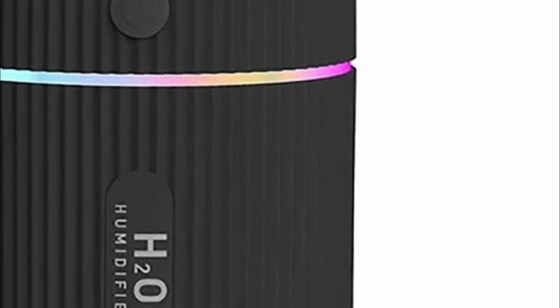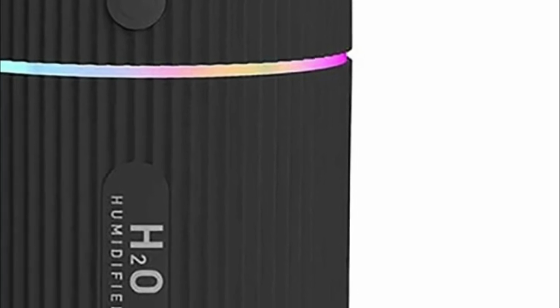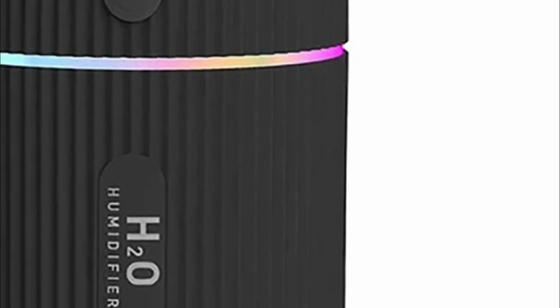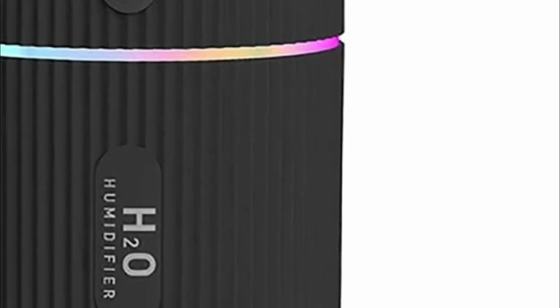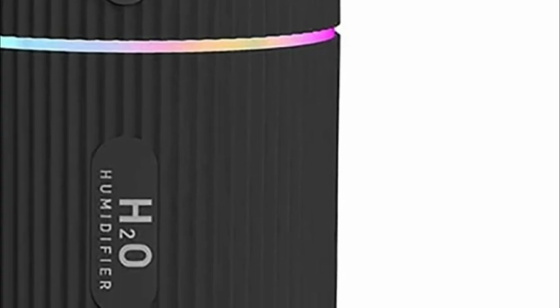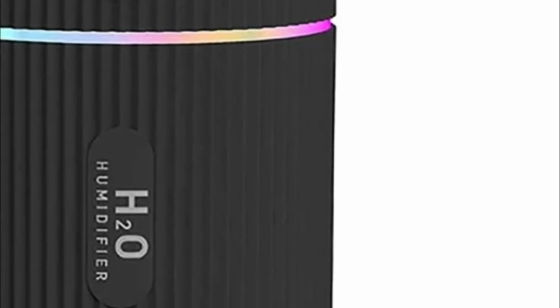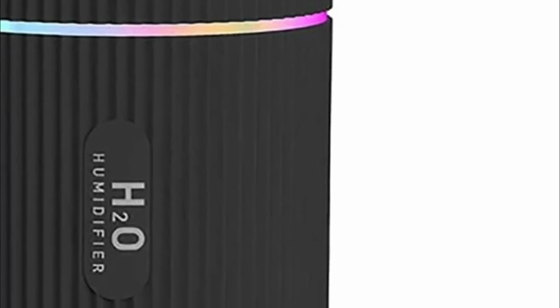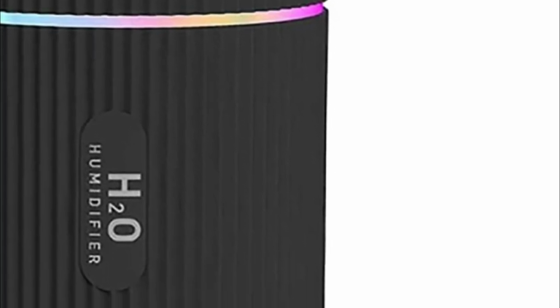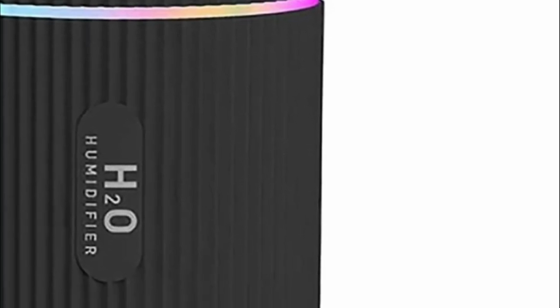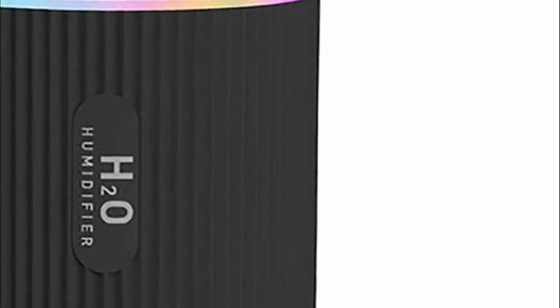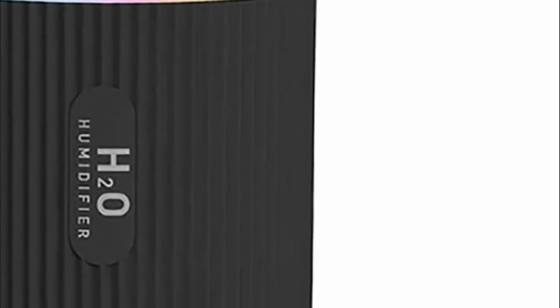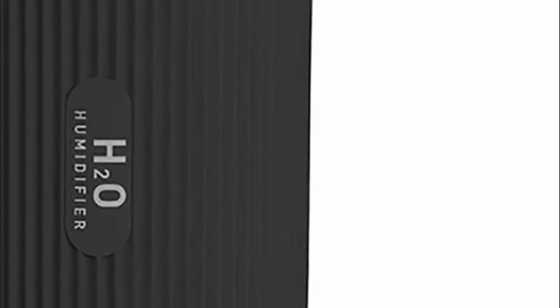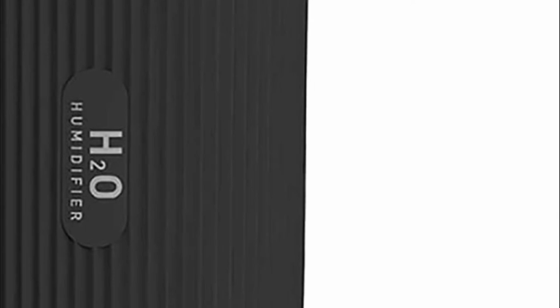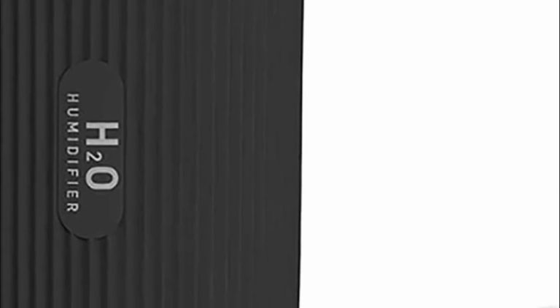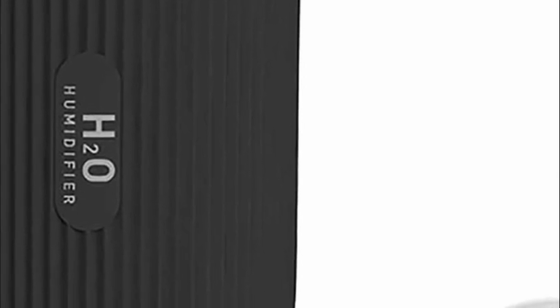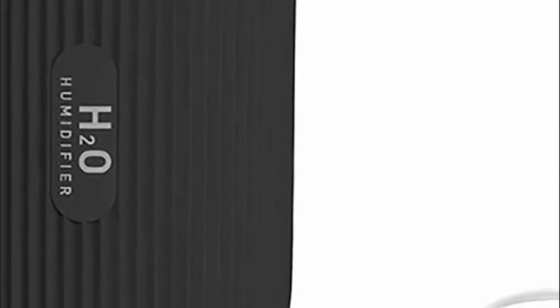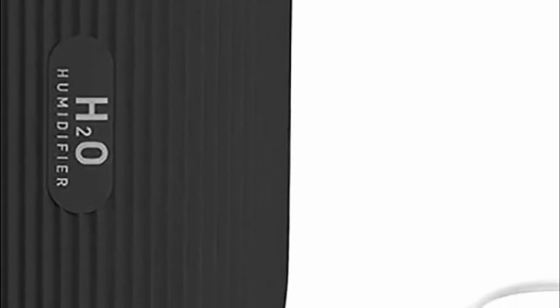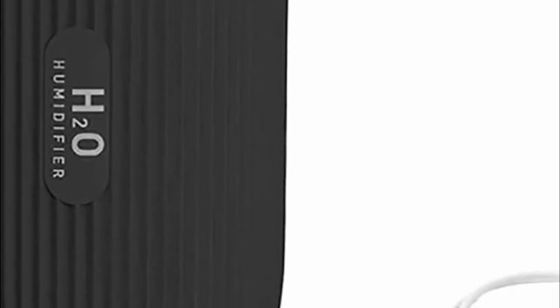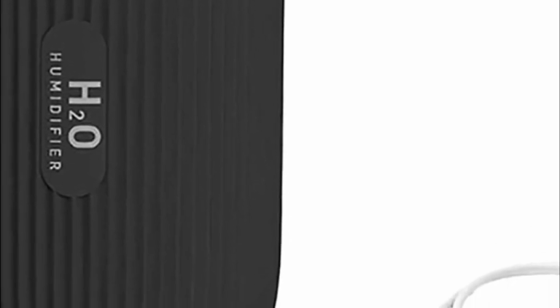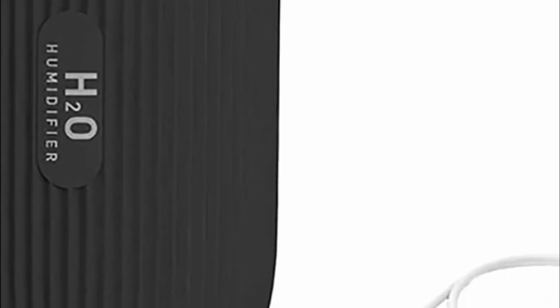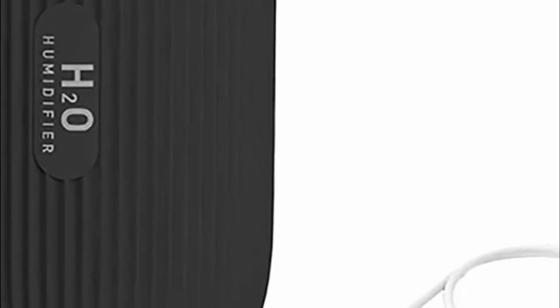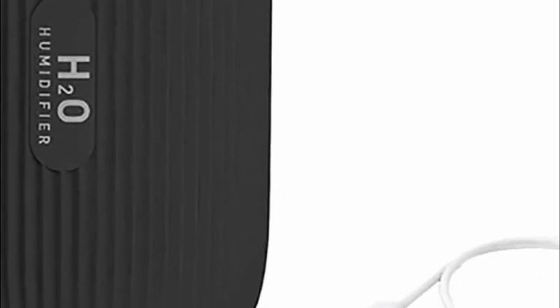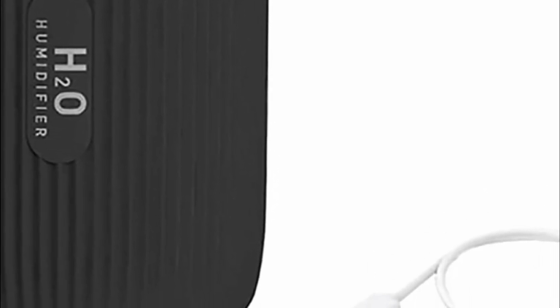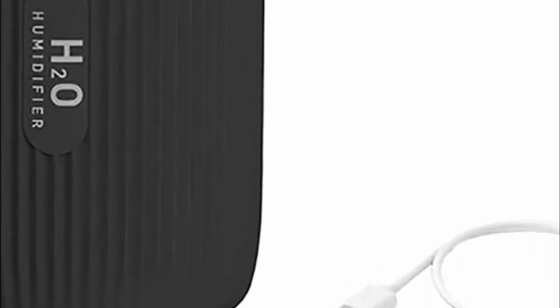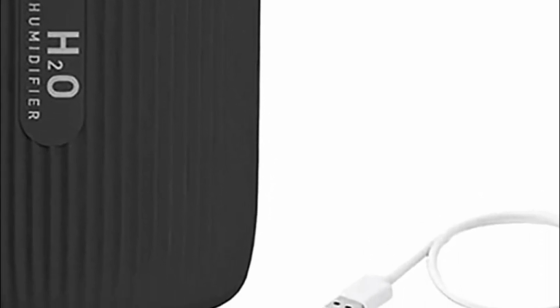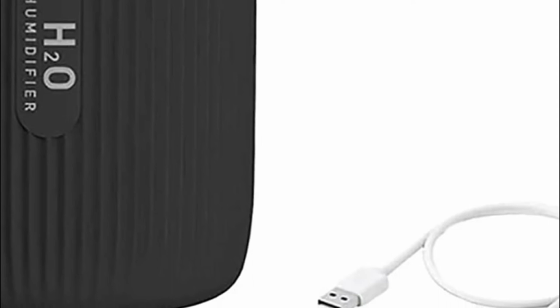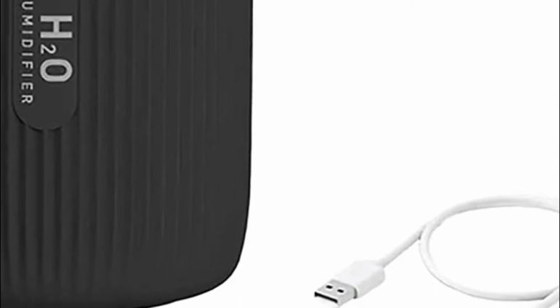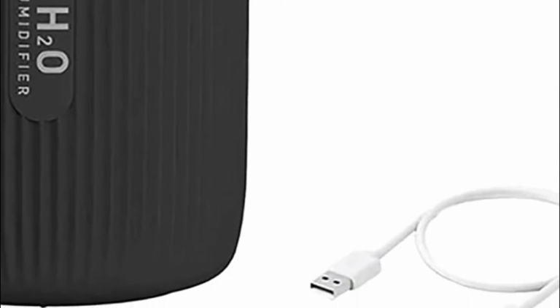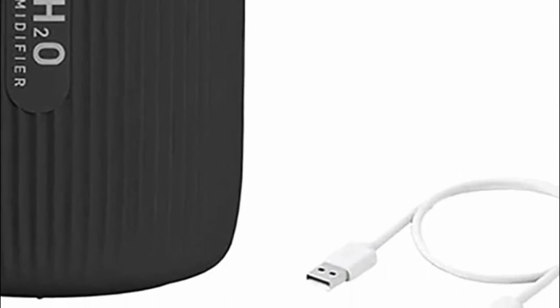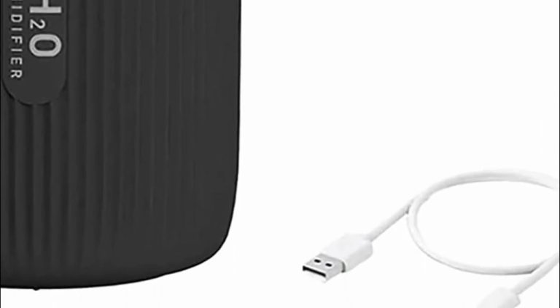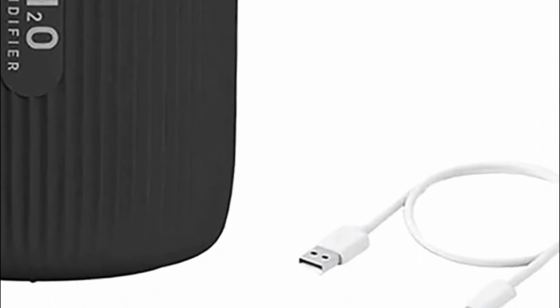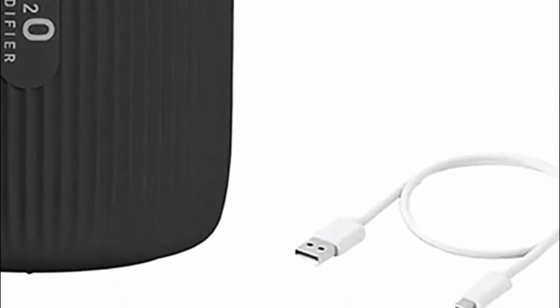The water tank has a capacity of 220 milliliters and is sealed to prevent leakage. It is safe even when shaken, so you don't need to worry about getting wet in your vehicle.